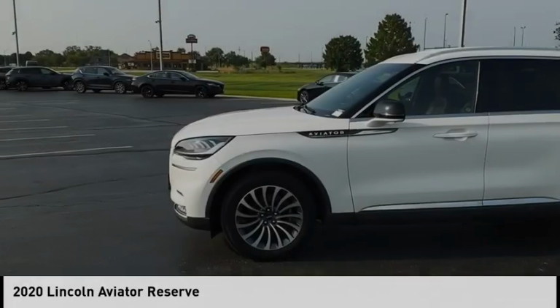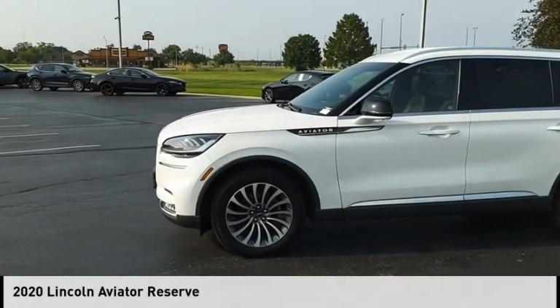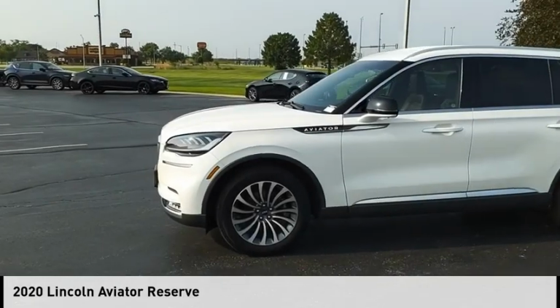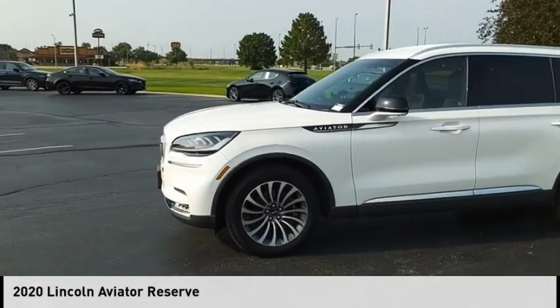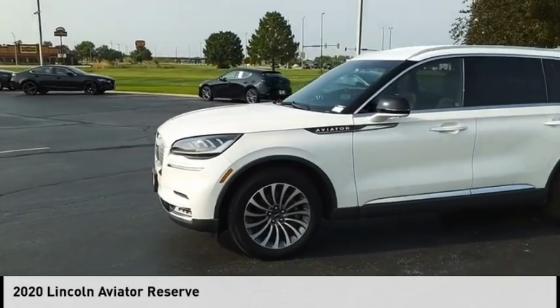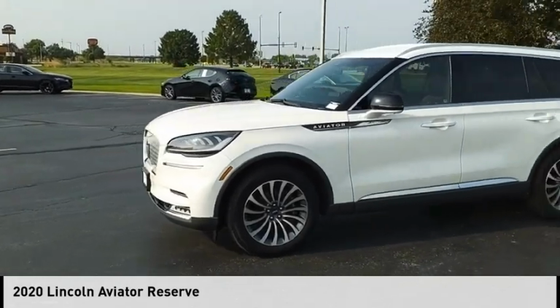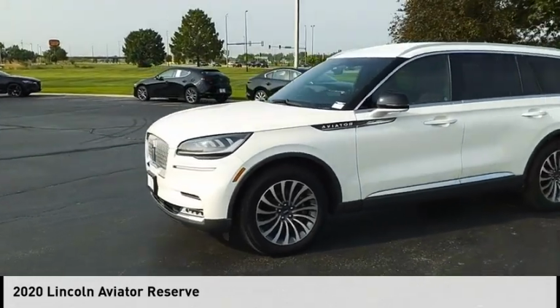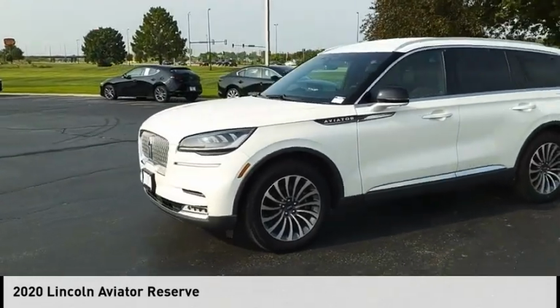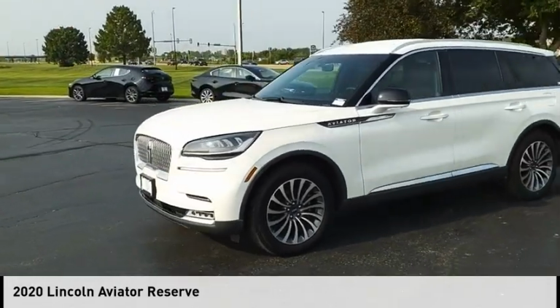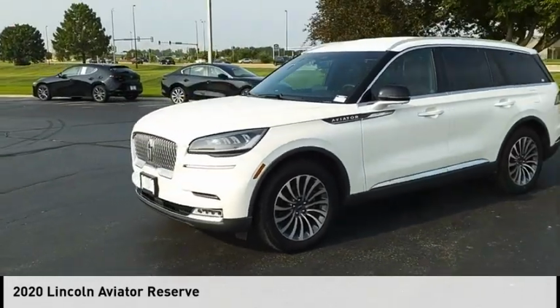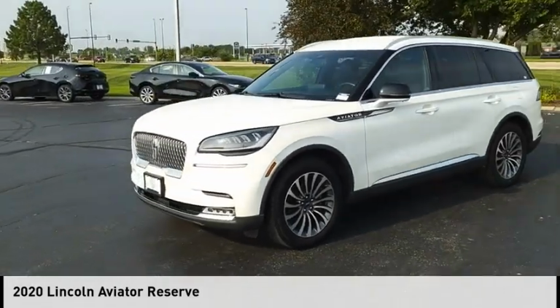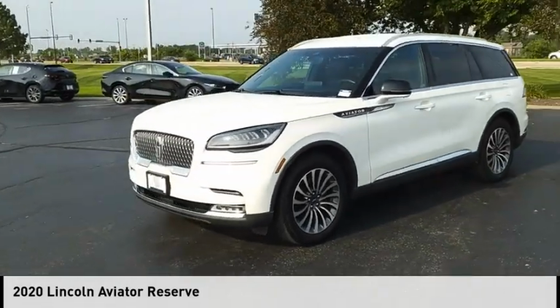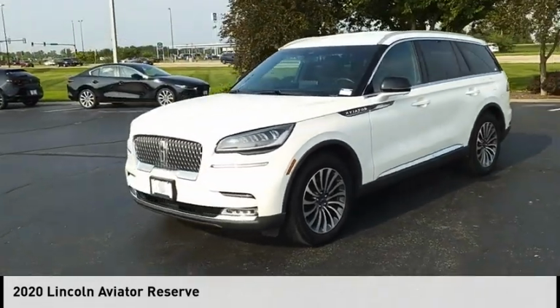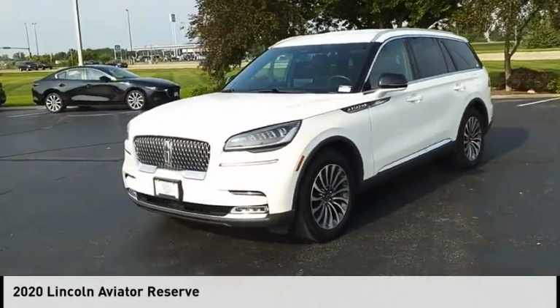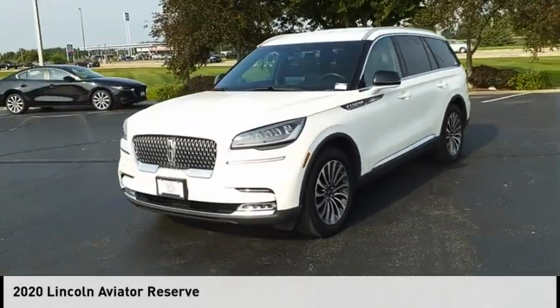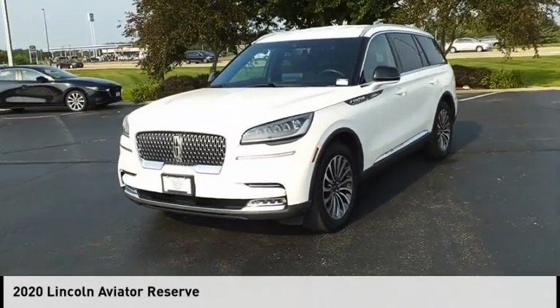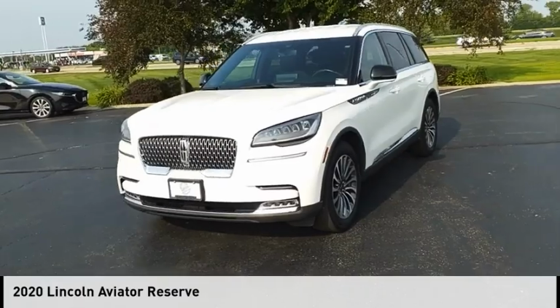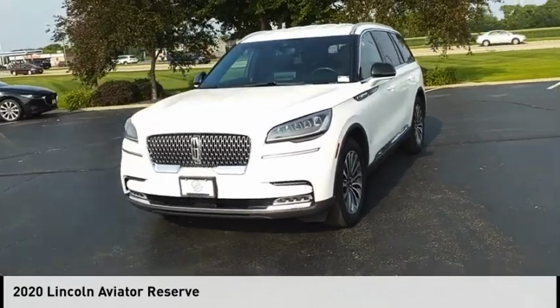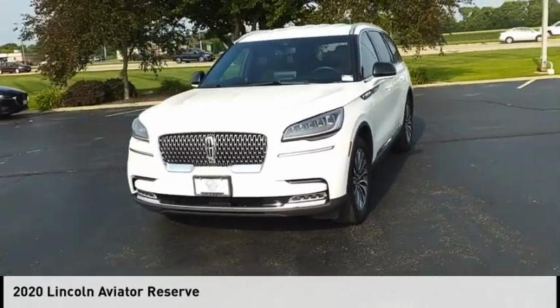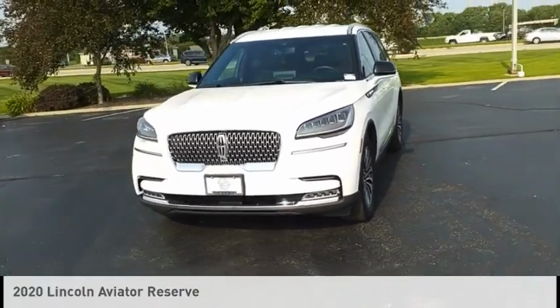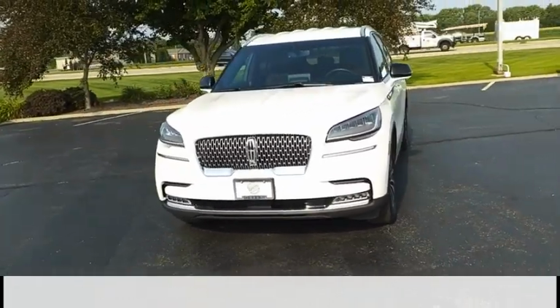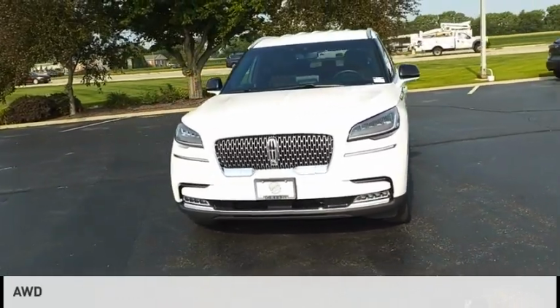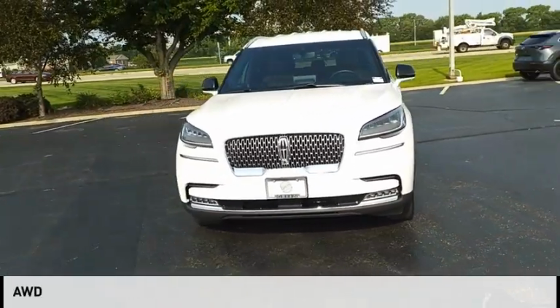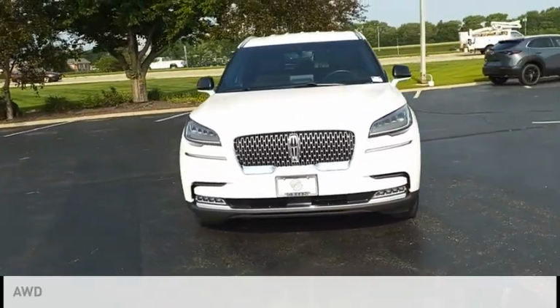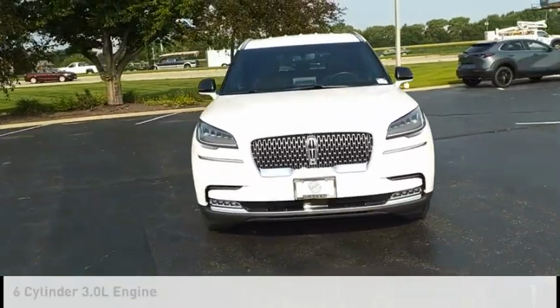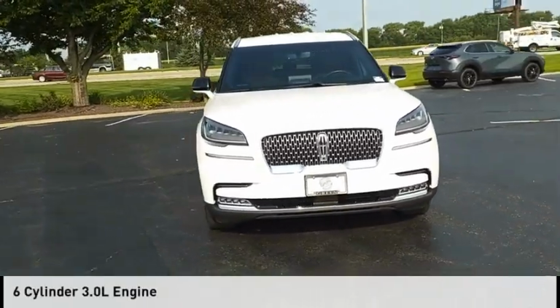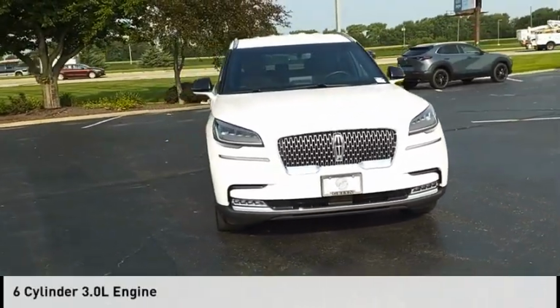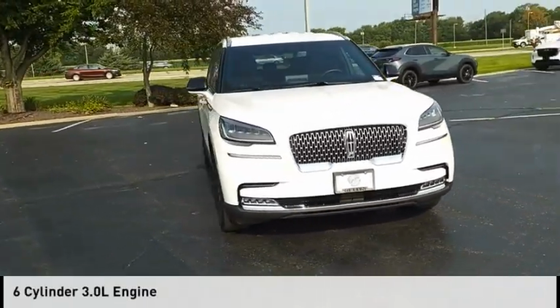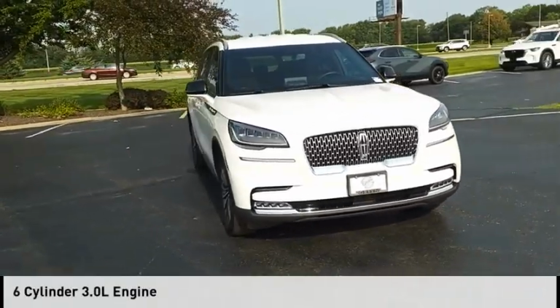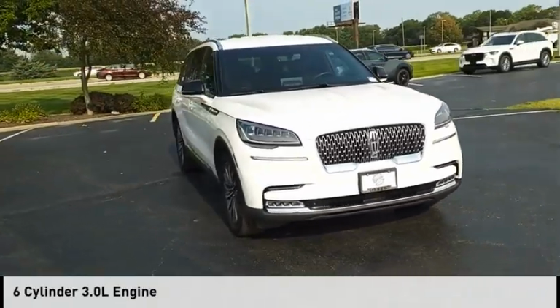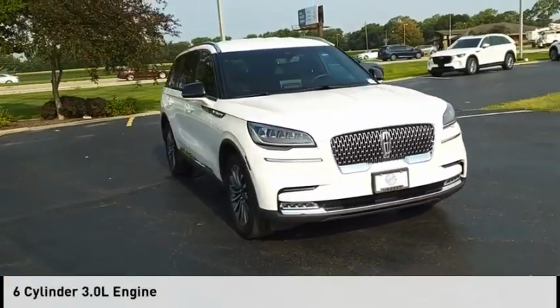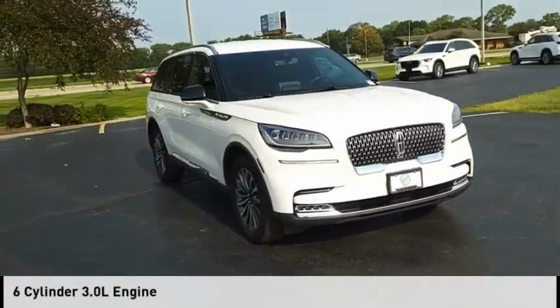Make a great choice today with the 2020 Aviator. This vehicle is powered by an all-wheel drive, six-cylinder, 3.0-liter engine.